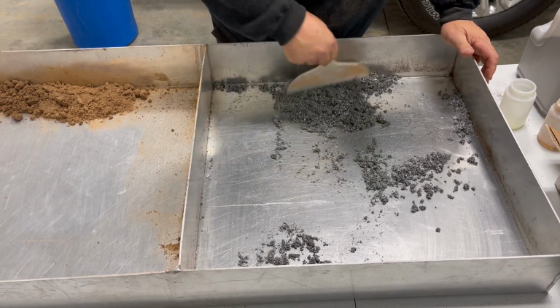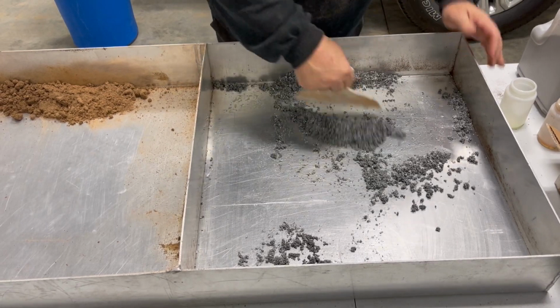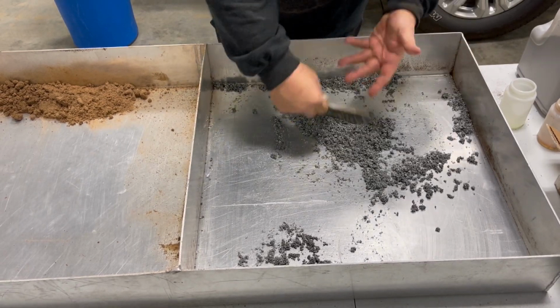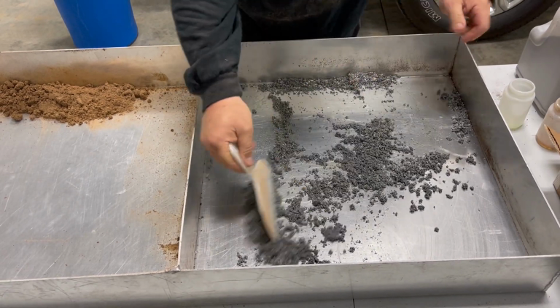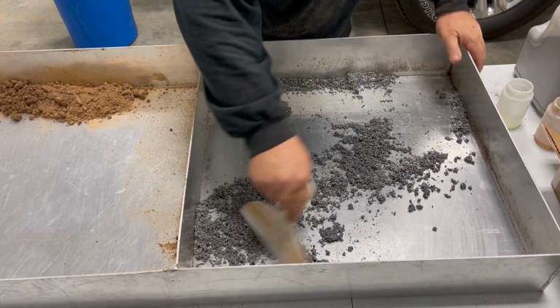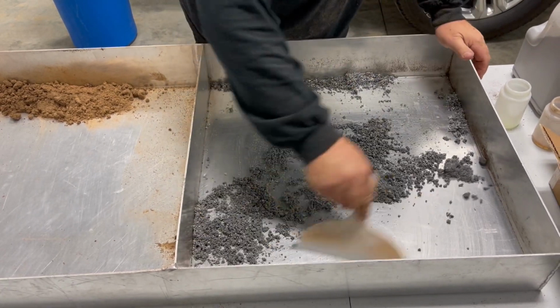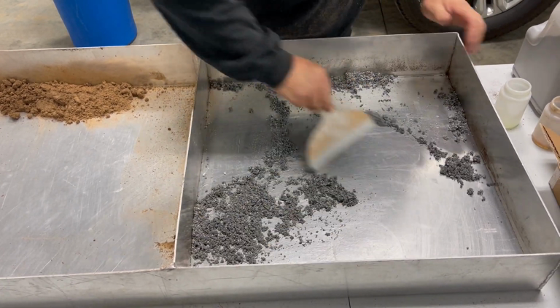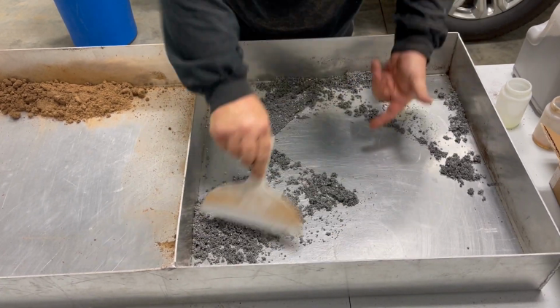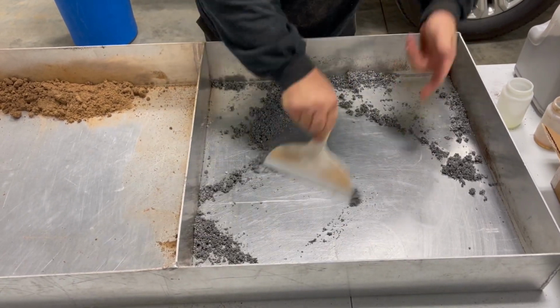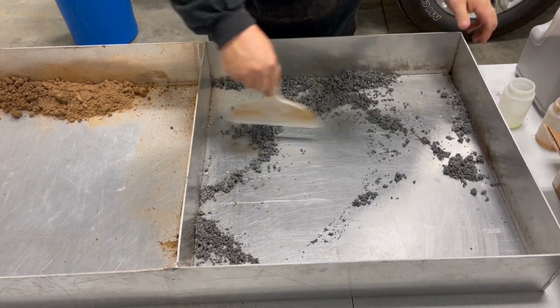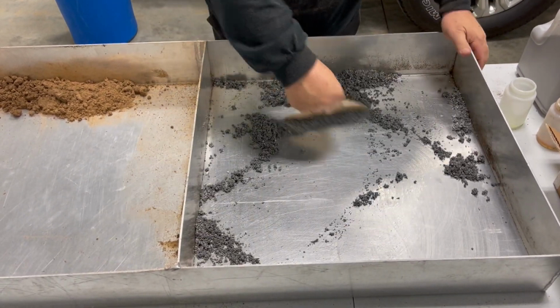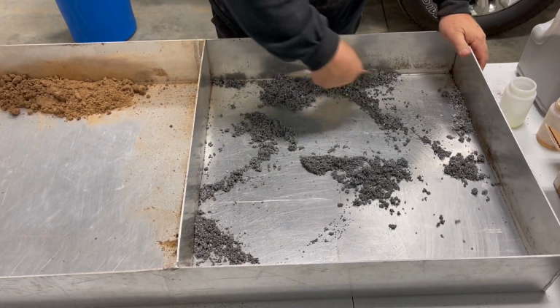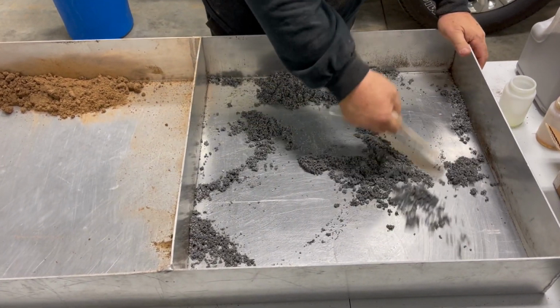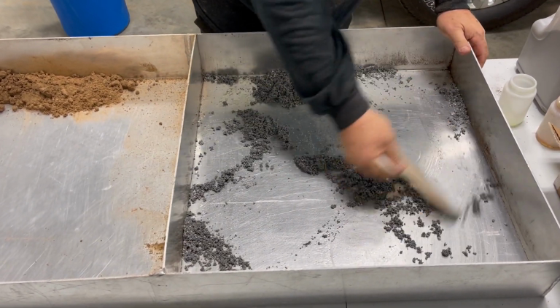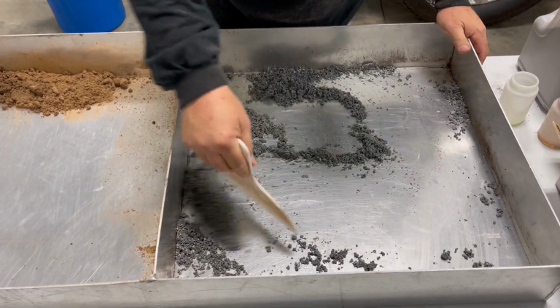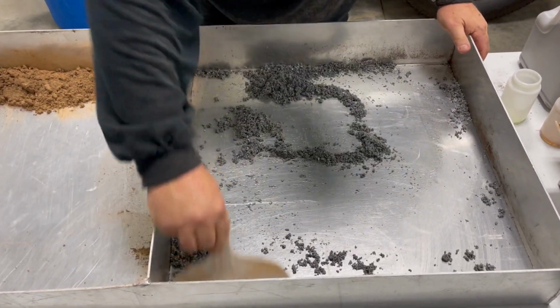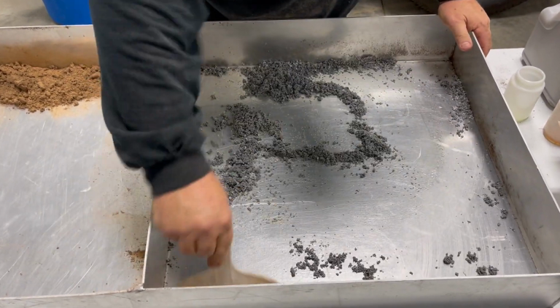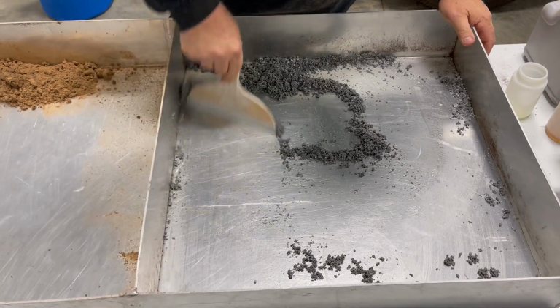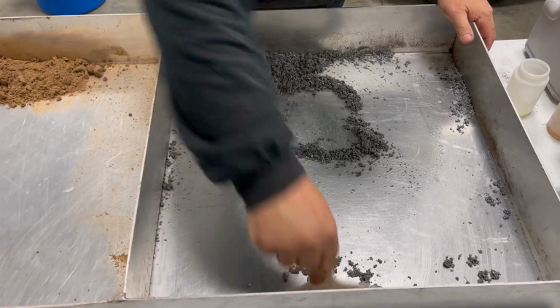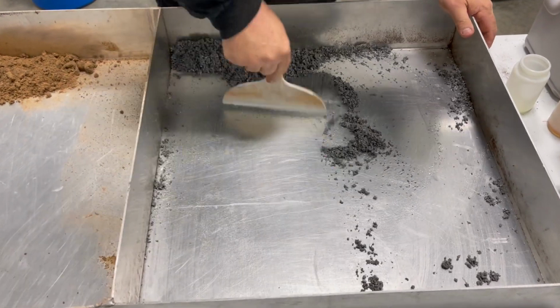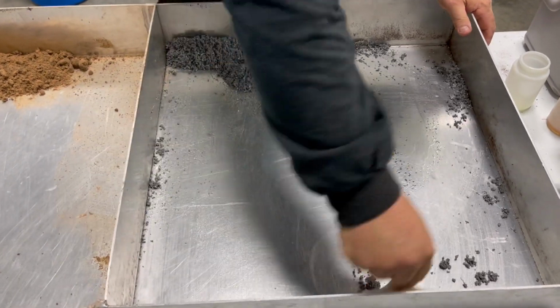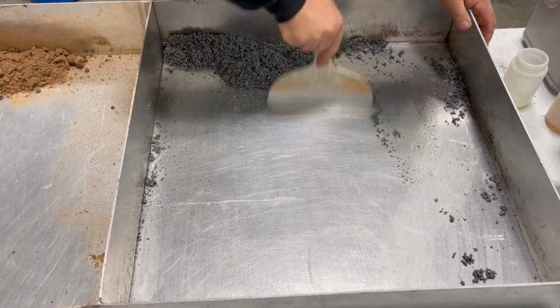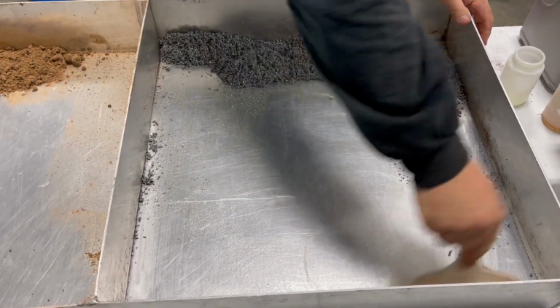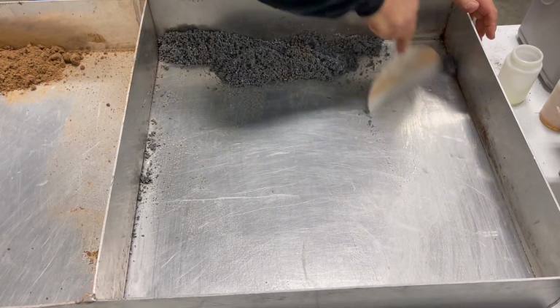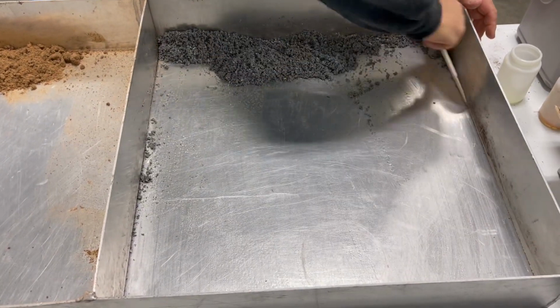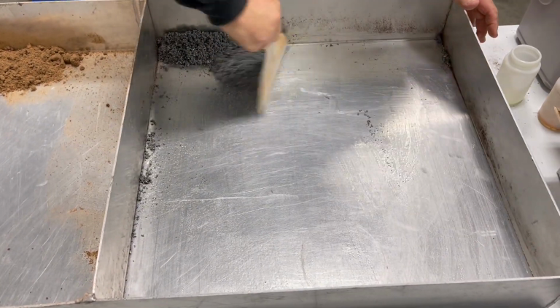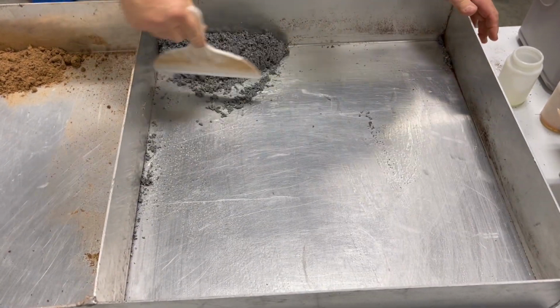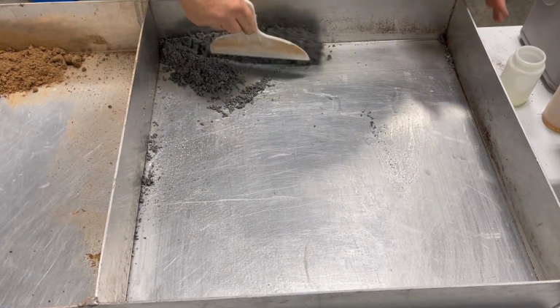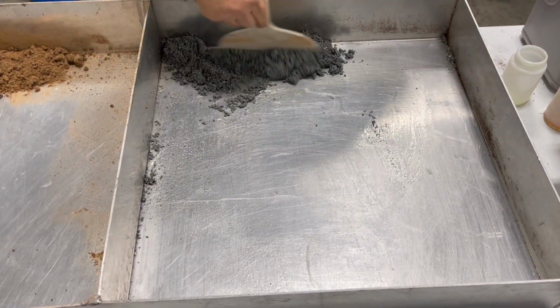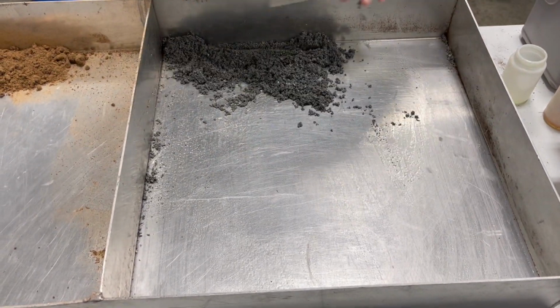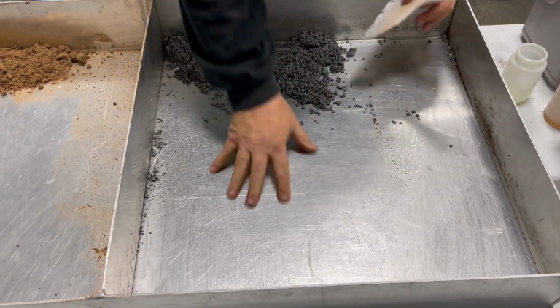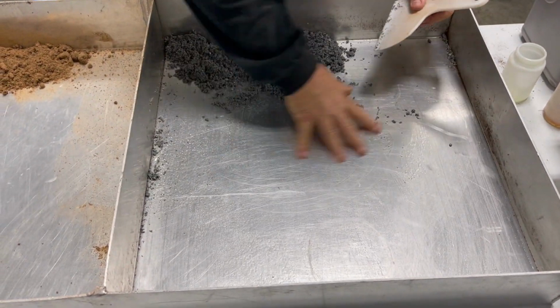You can clearly see all the moisture on the tray, right? Soak and wet.